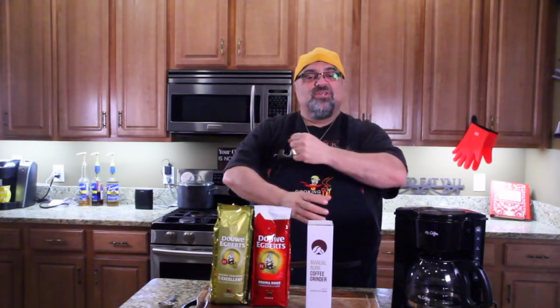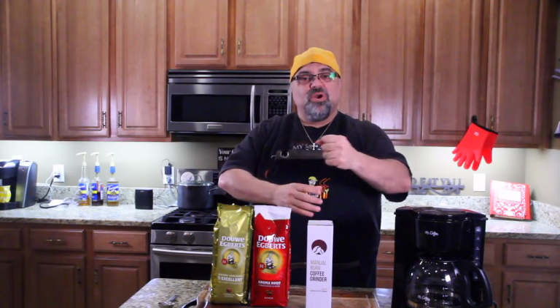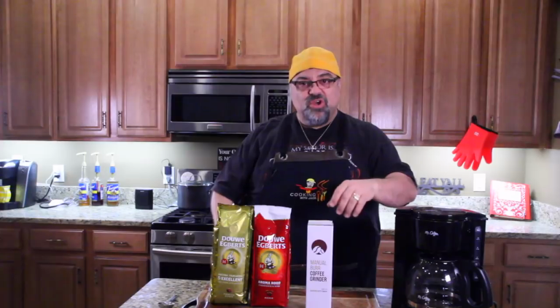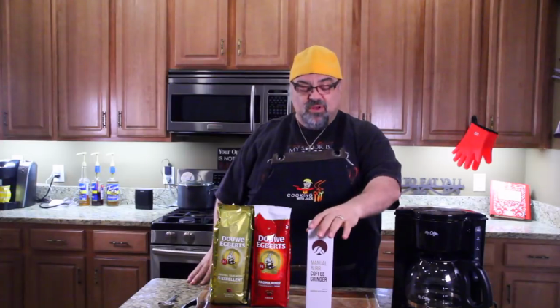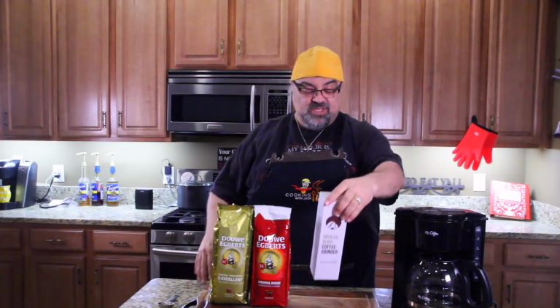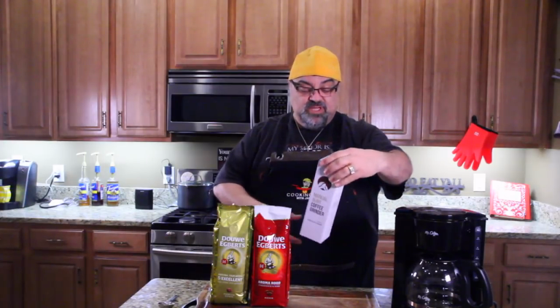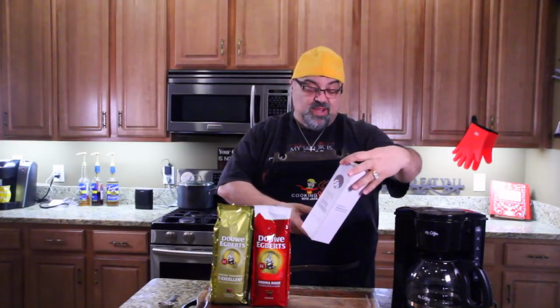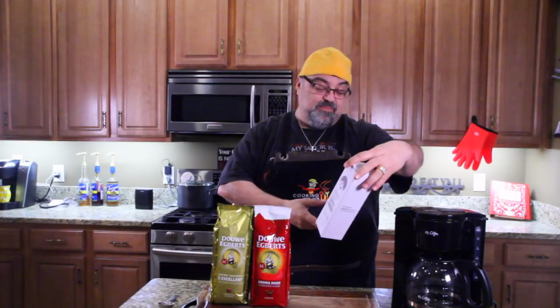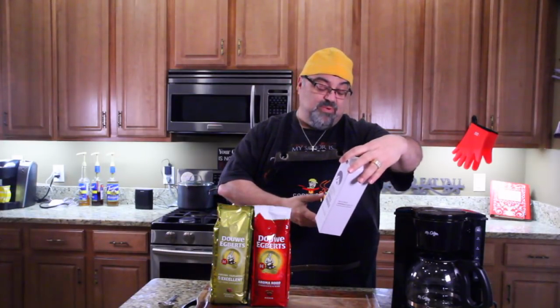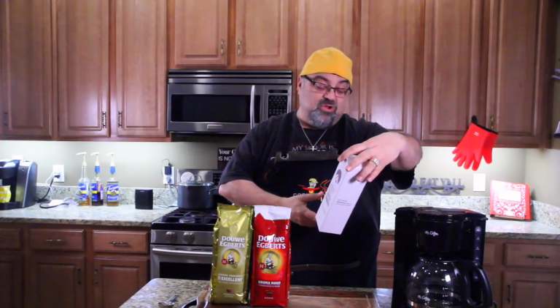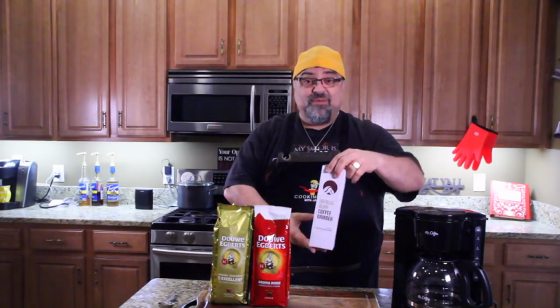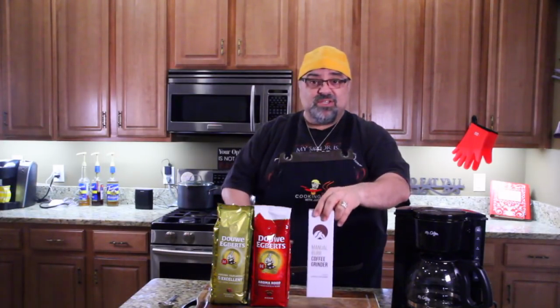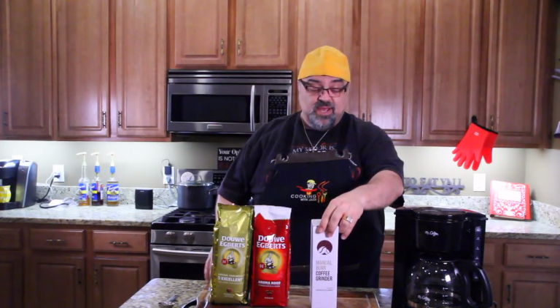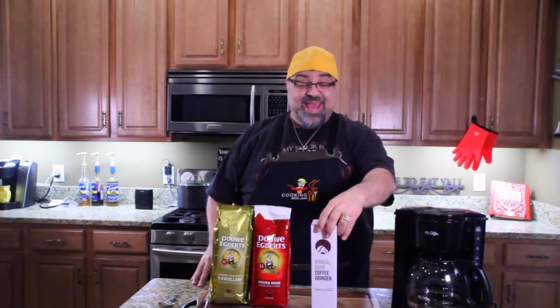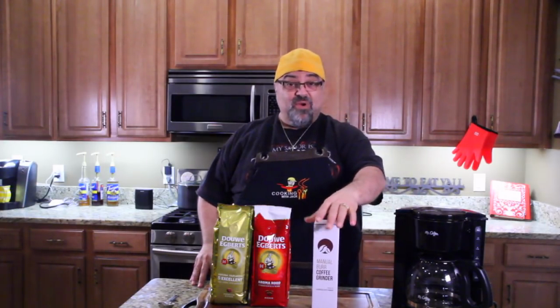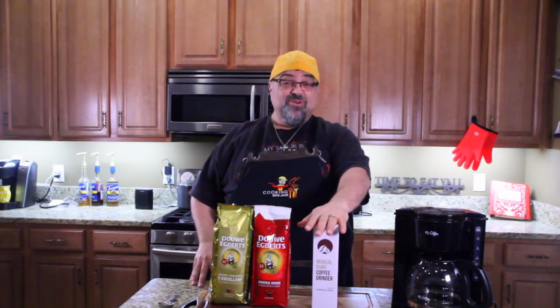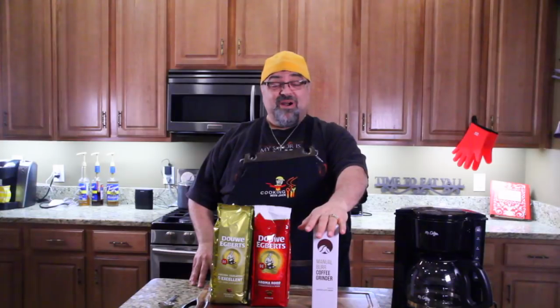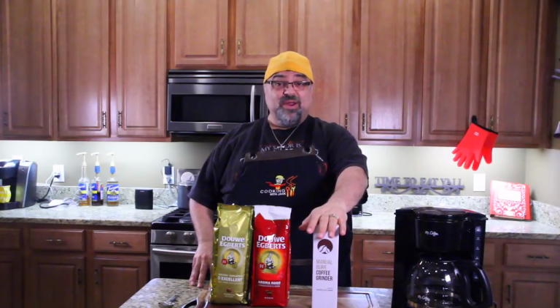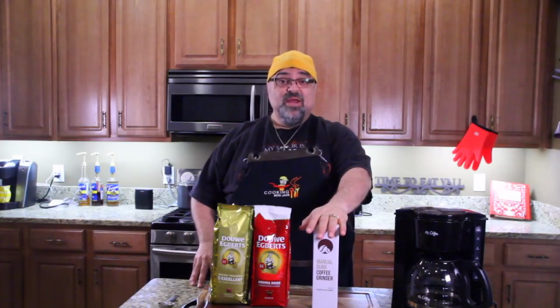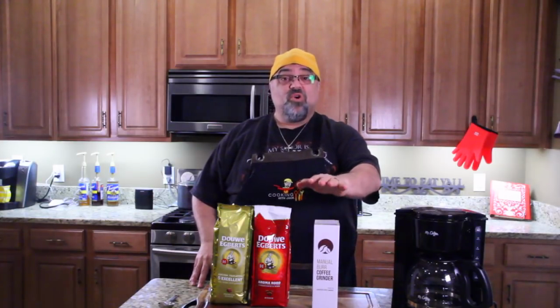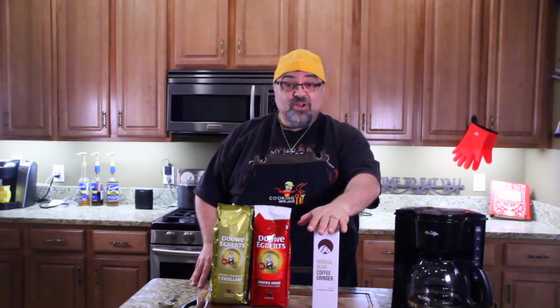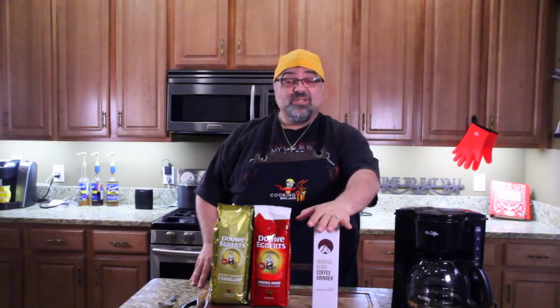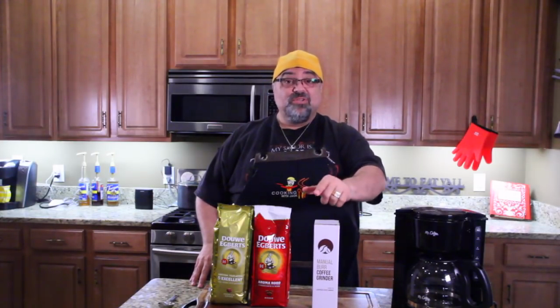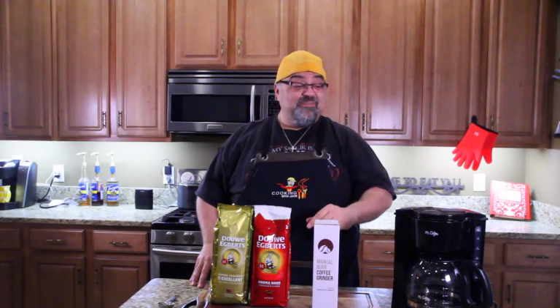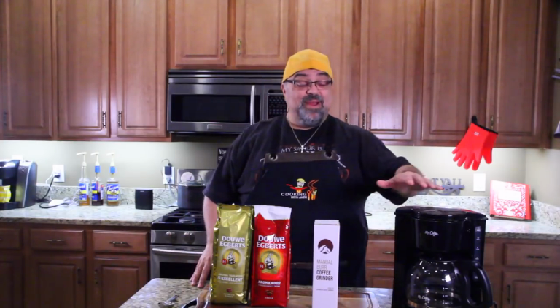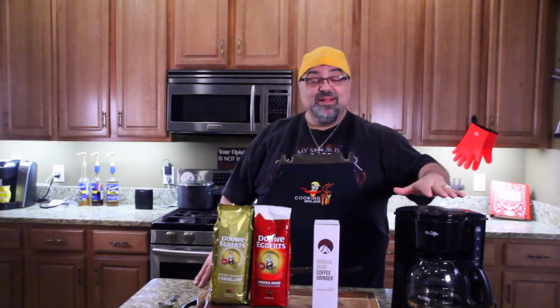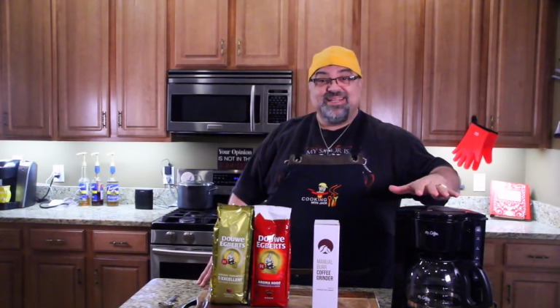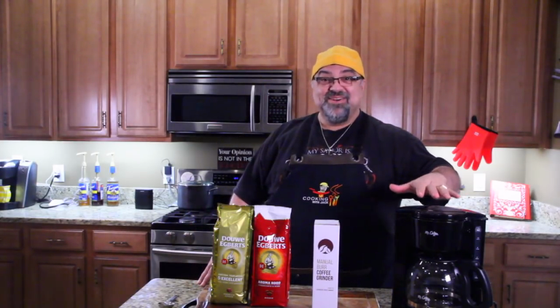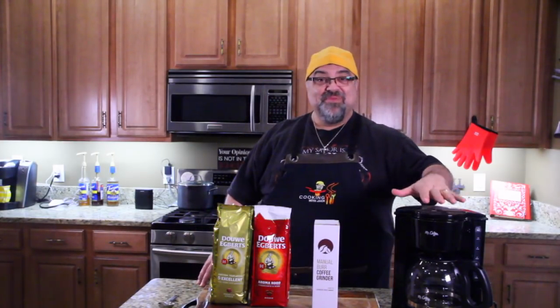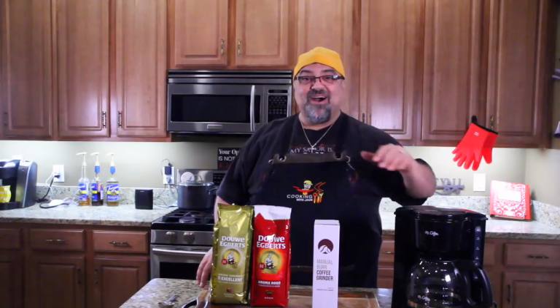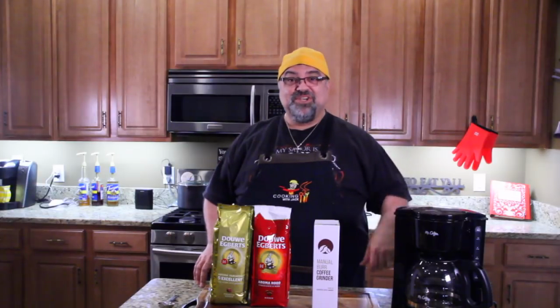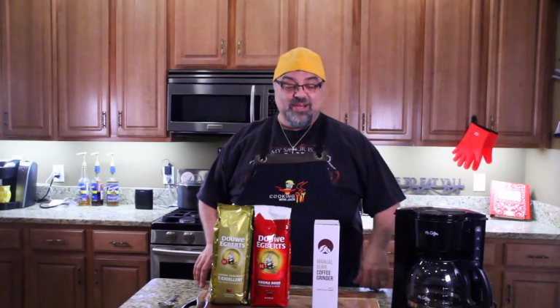So we're going to show you up close. This one is by a brand called Java Press Hand Grinder or Coffee Grinder. Come on in close, let's do some coffee. I got my little $10 Mr. Coffee machine here.